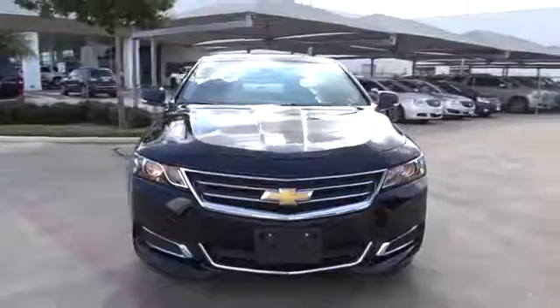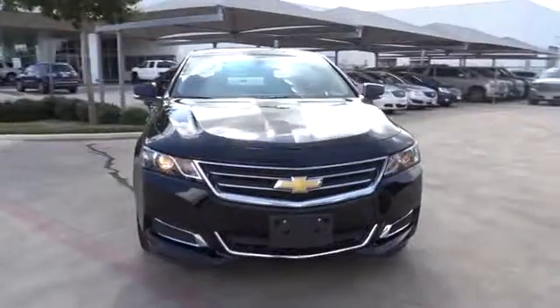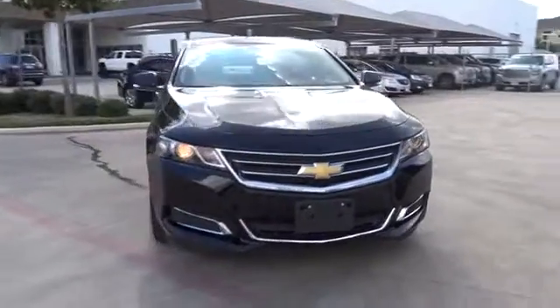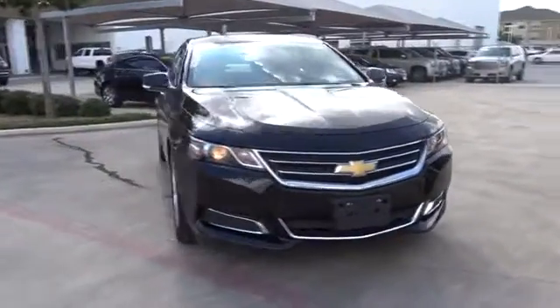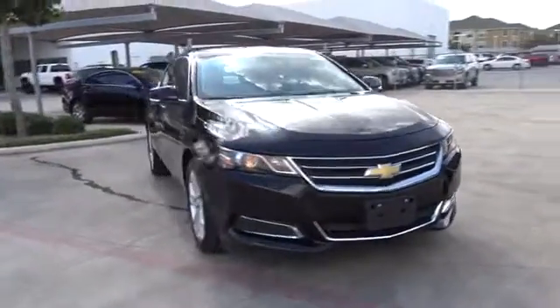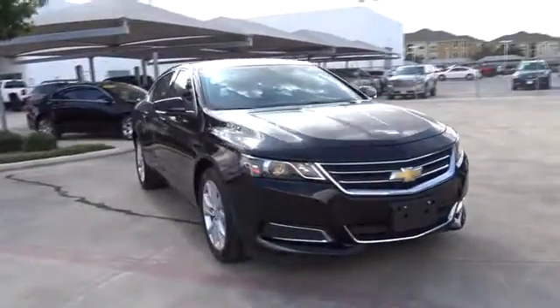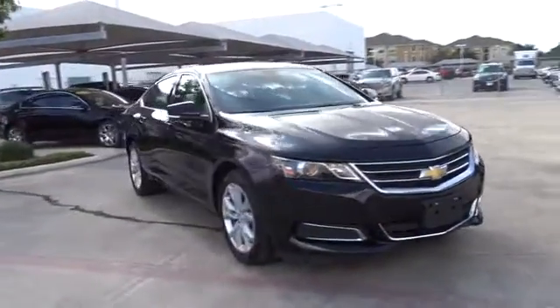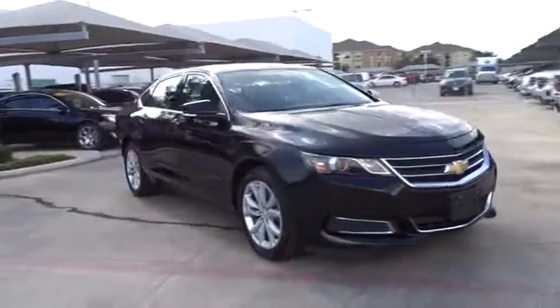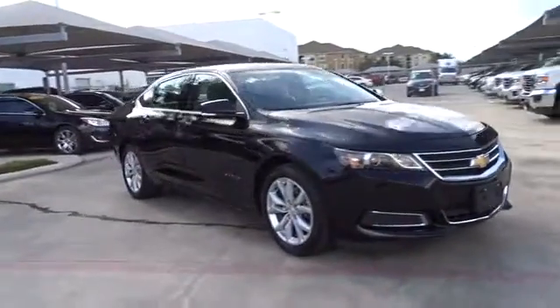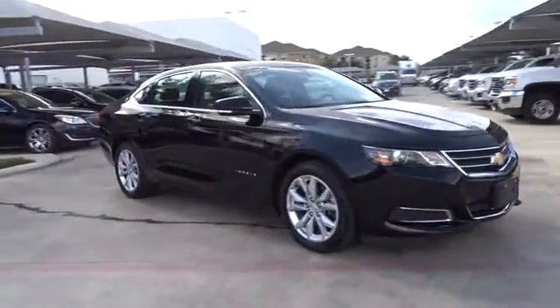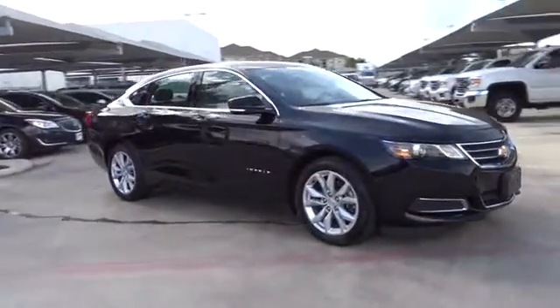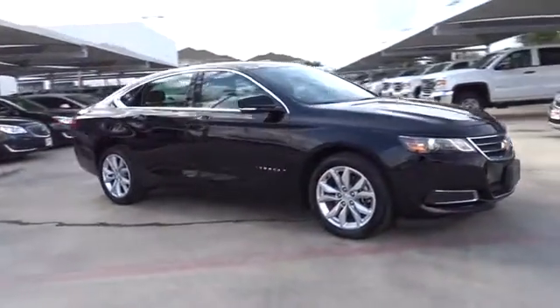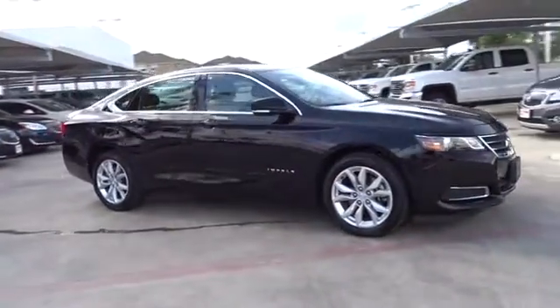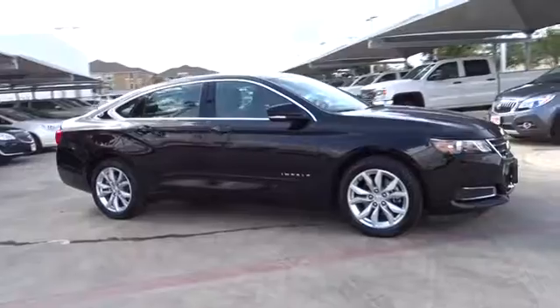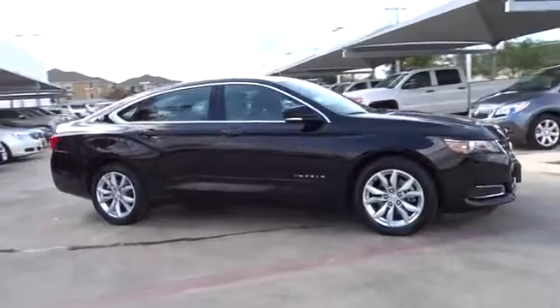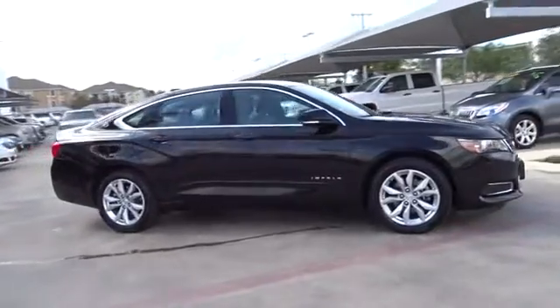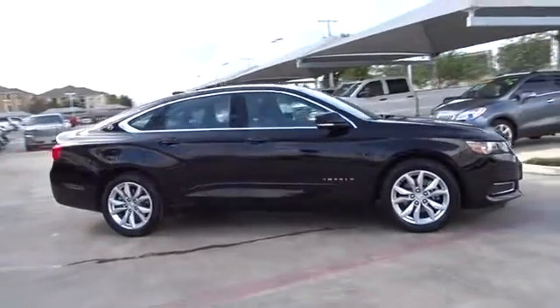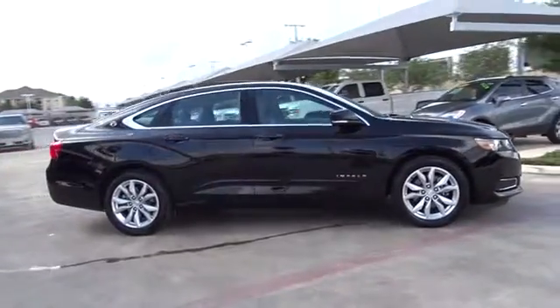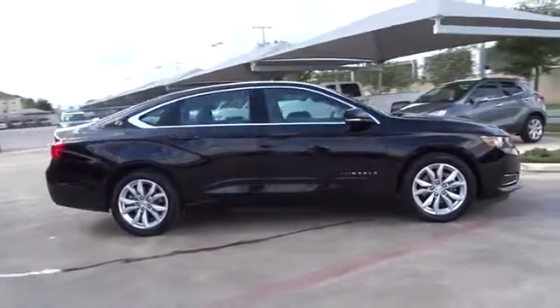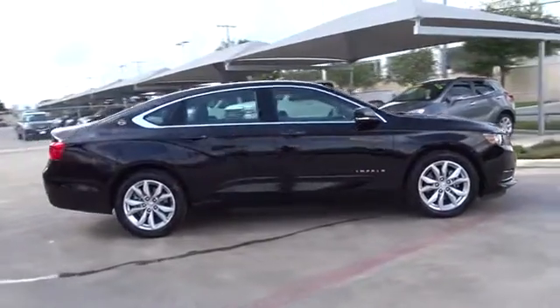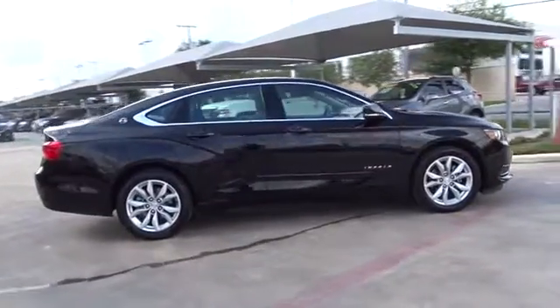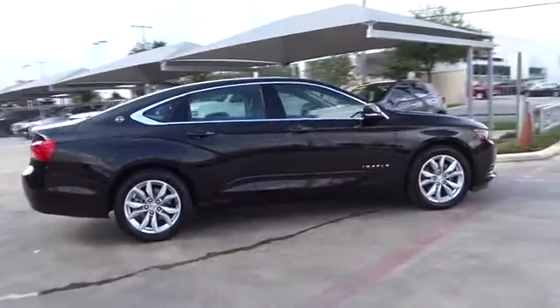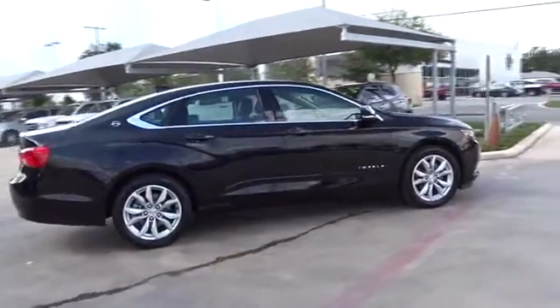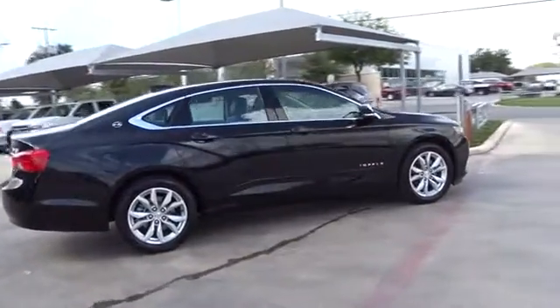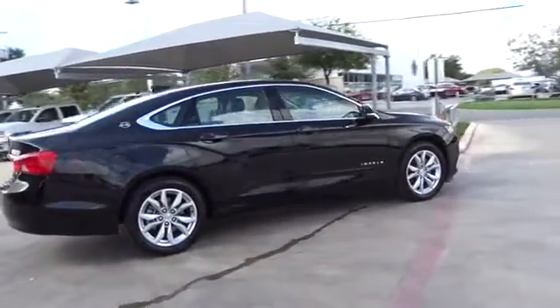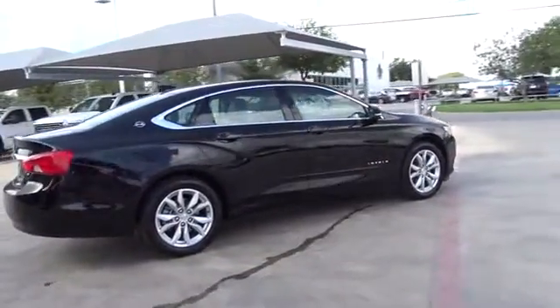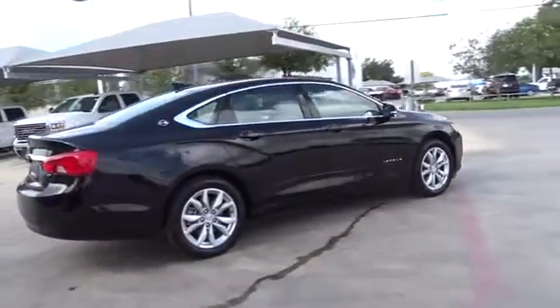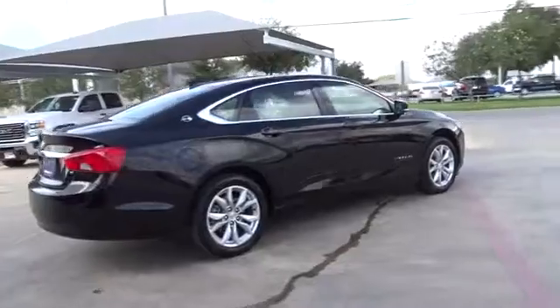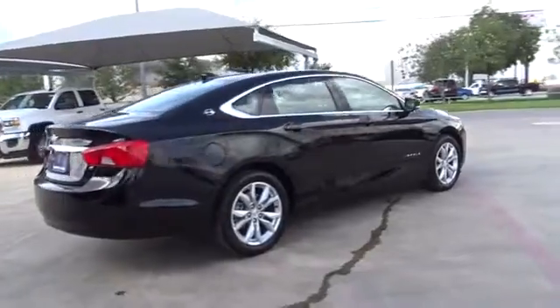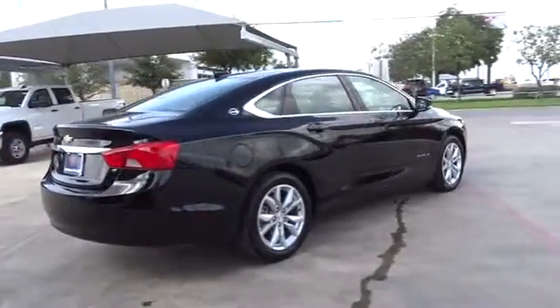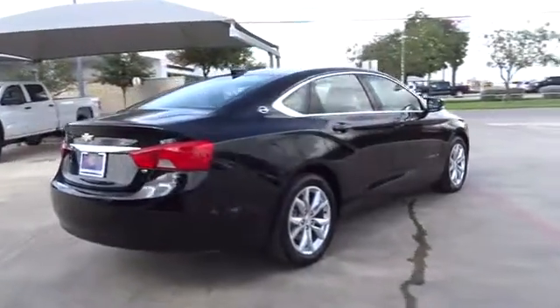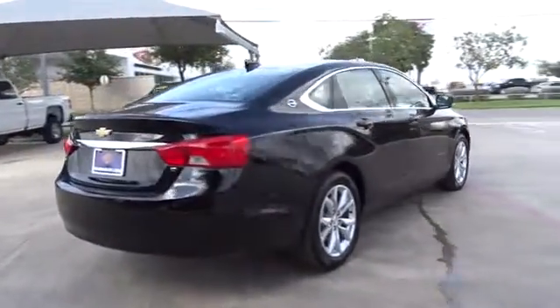The 2016 Chevrolet Impala. The Impala has been one of America's favorites for over 50 years. Enough said. This vehicle has less than 20,000 miles. Here are some of this vehicle's great options.